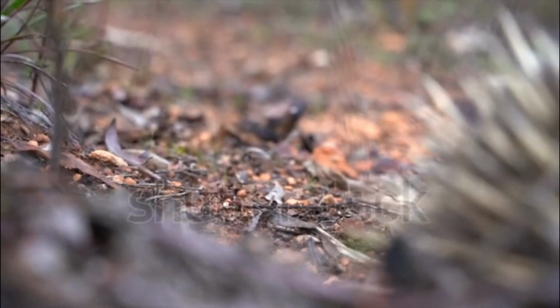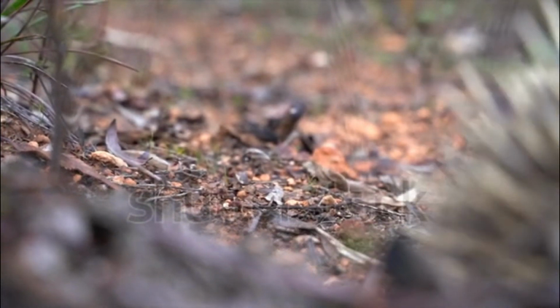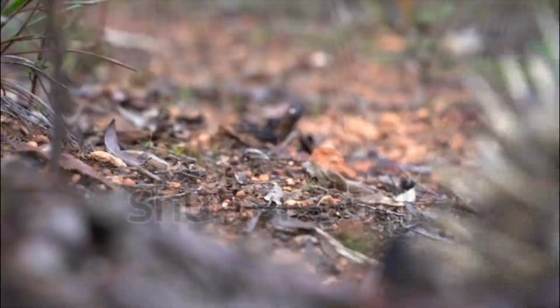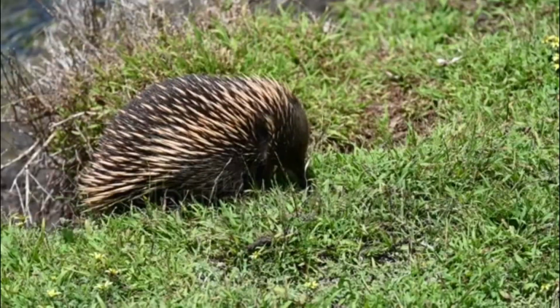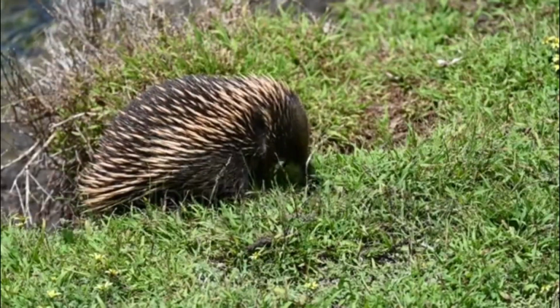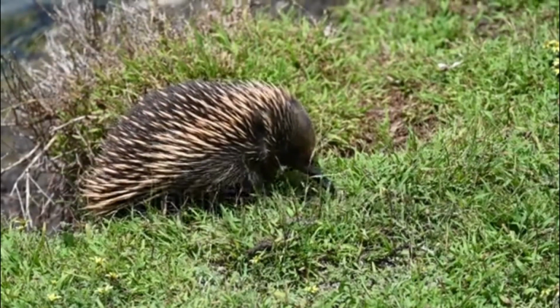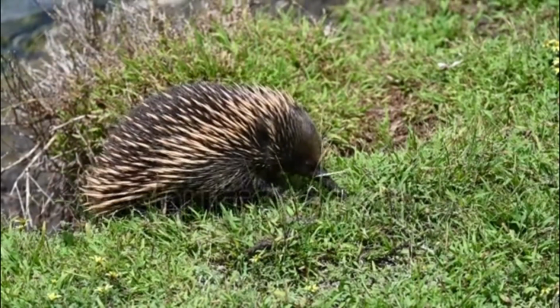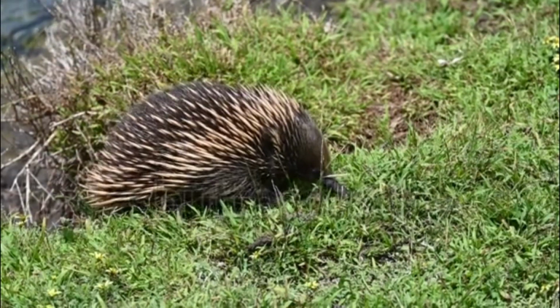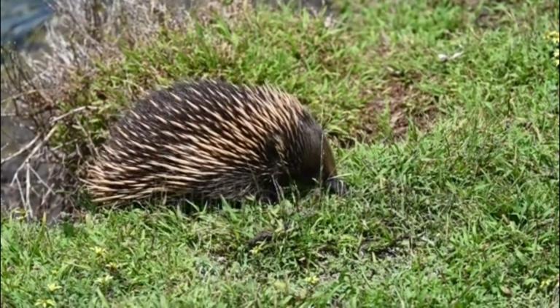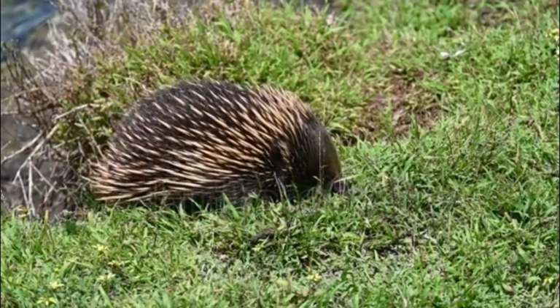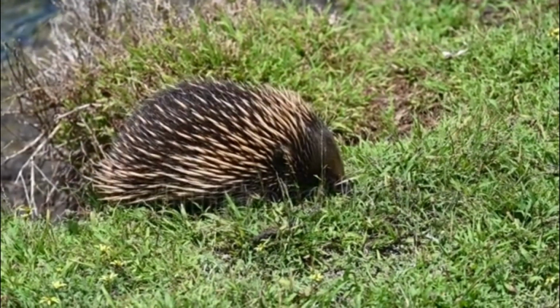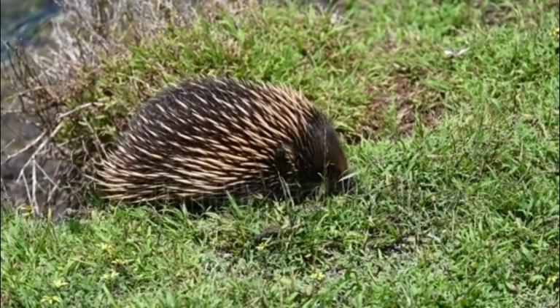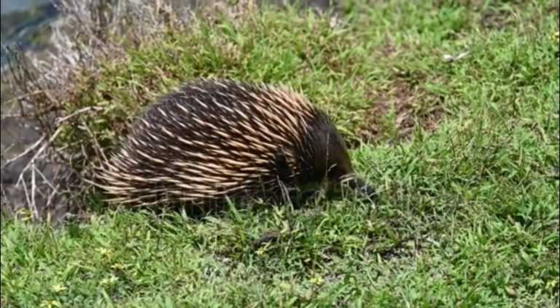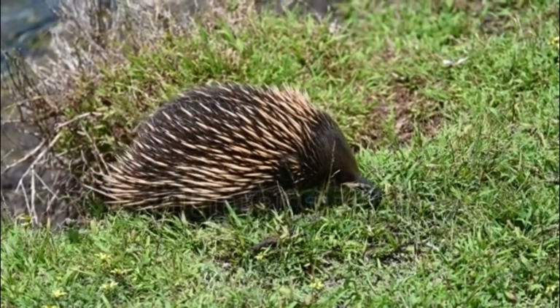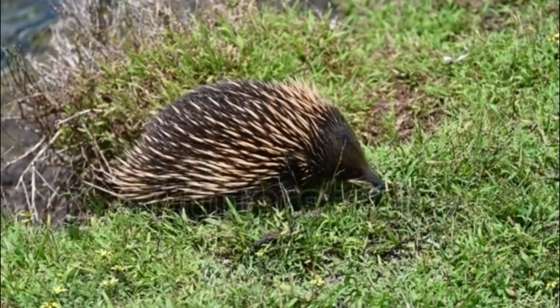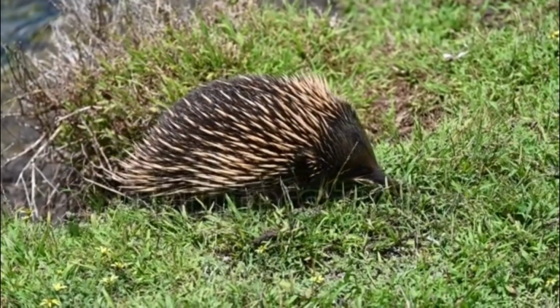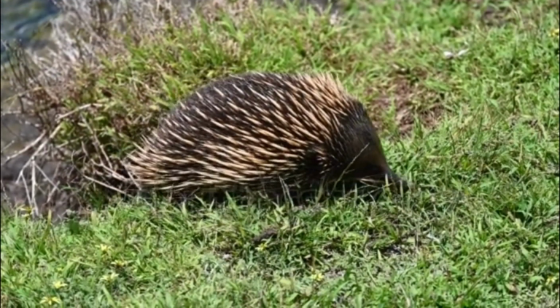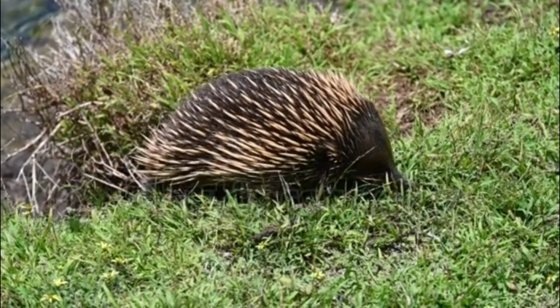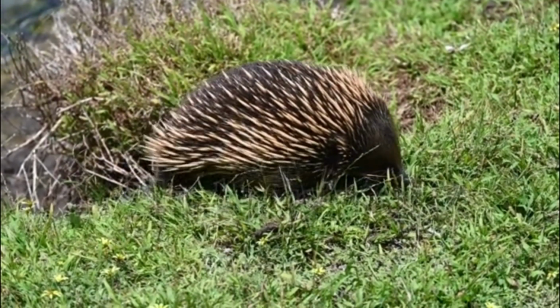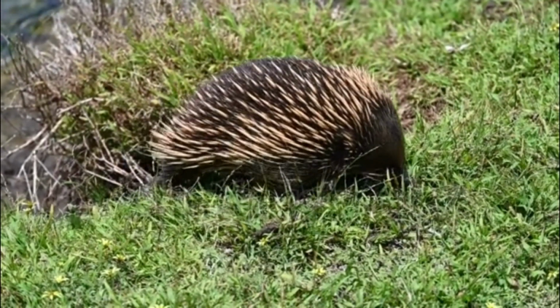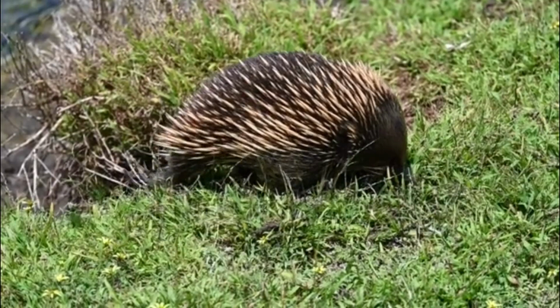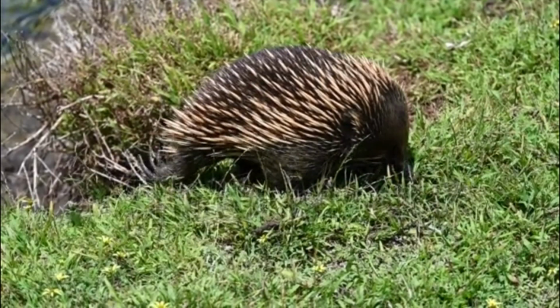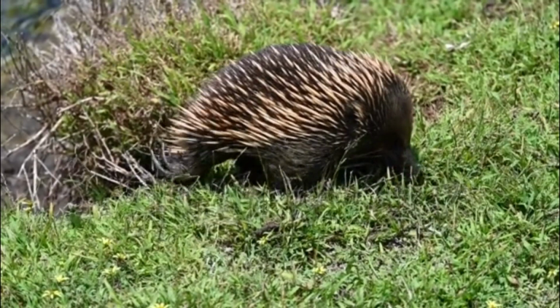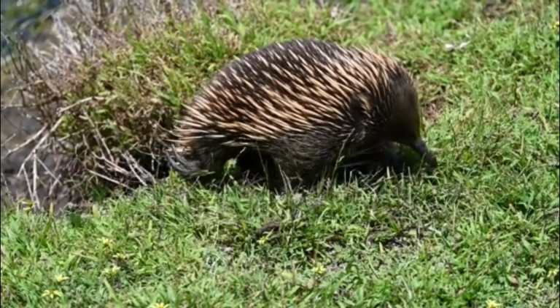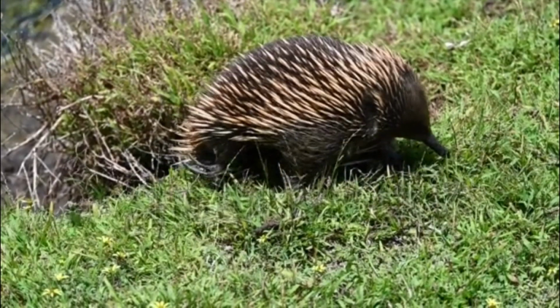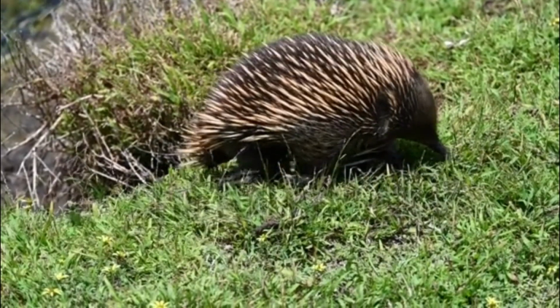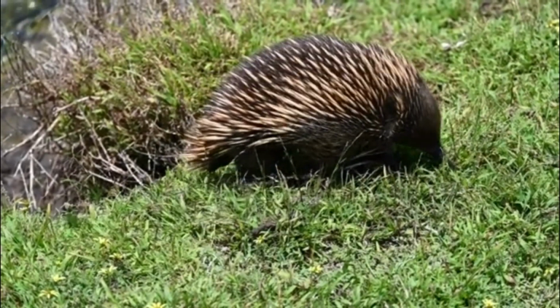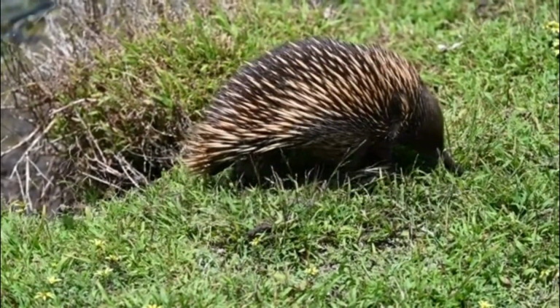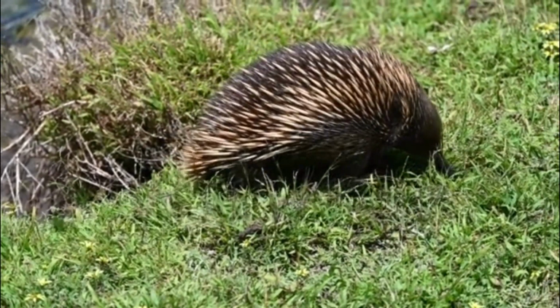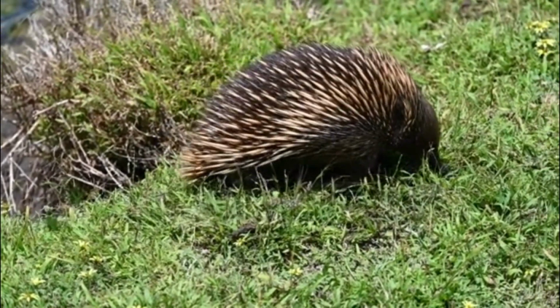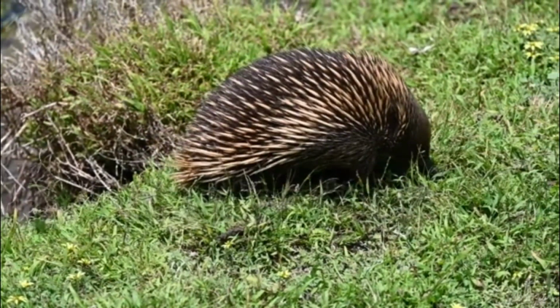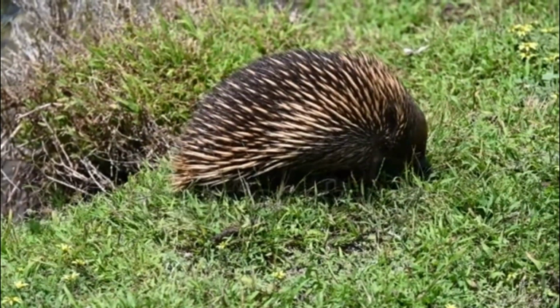Habitat: echidnas are adaptable and can be found in a variety of environments, including forests, deserts, and grasslands. They are skilled diggers and can create burrows to escape predators and regulate their body temperature.